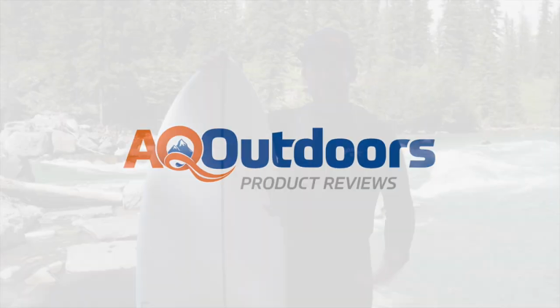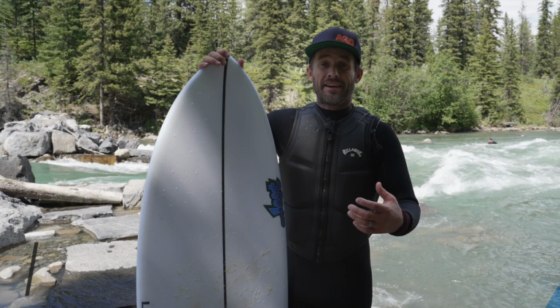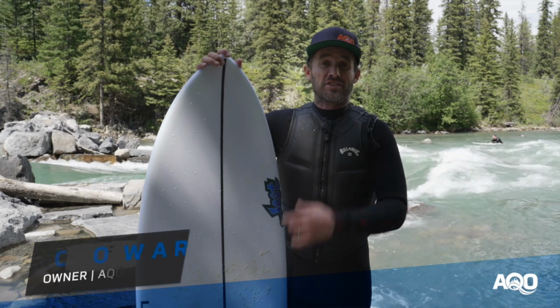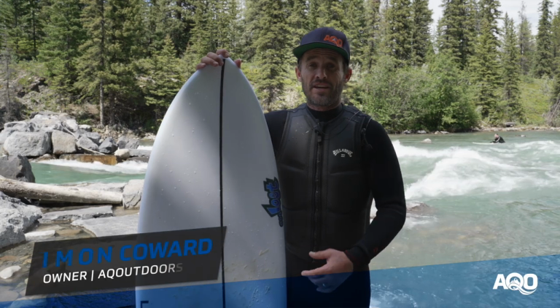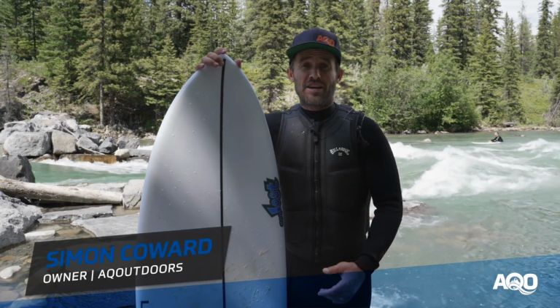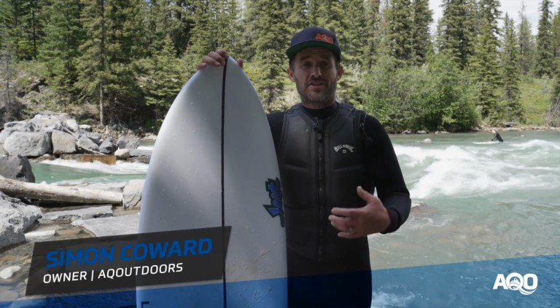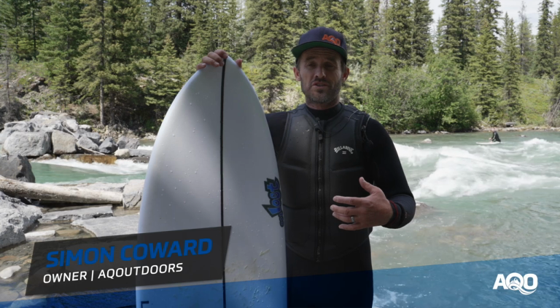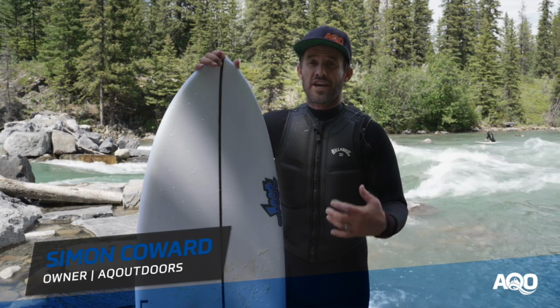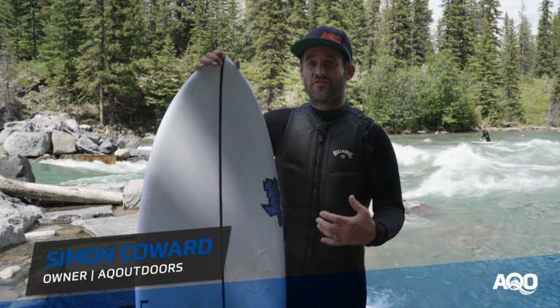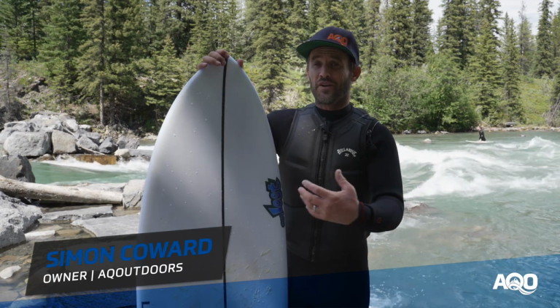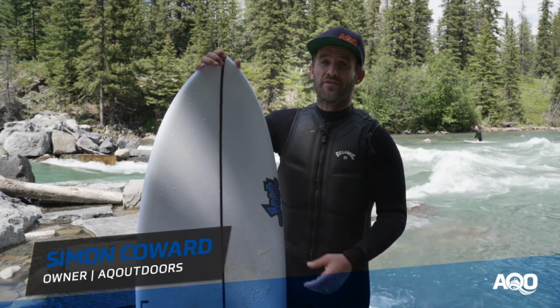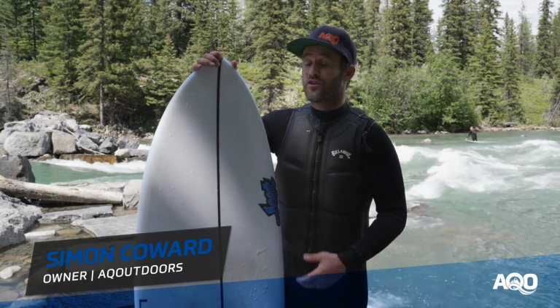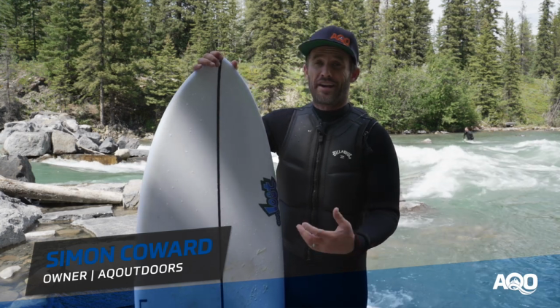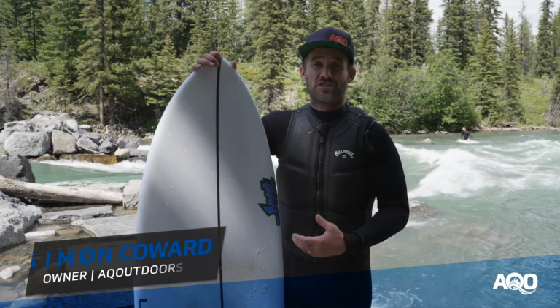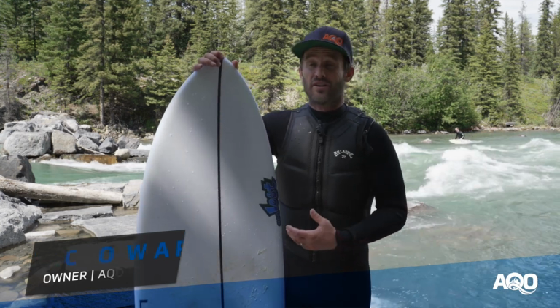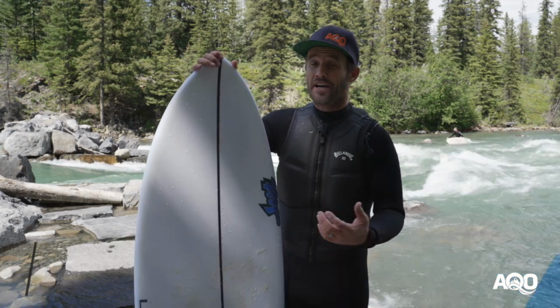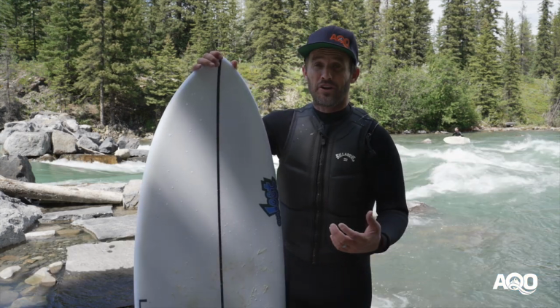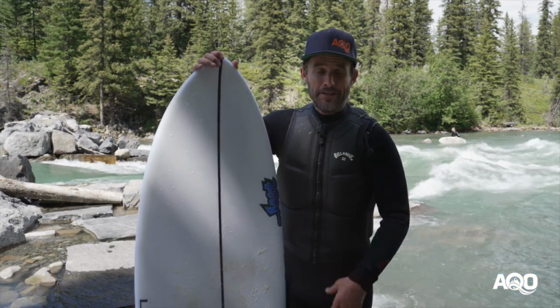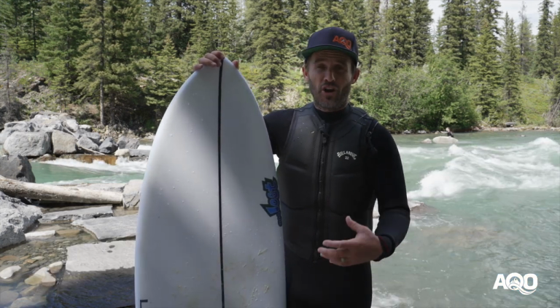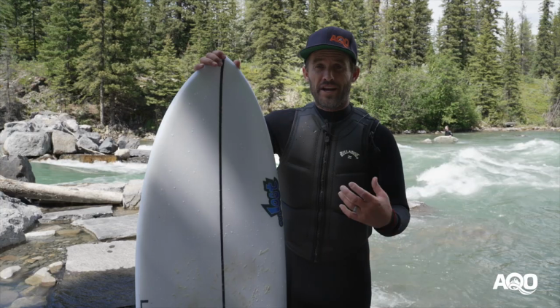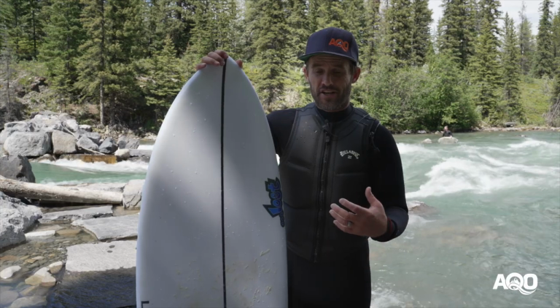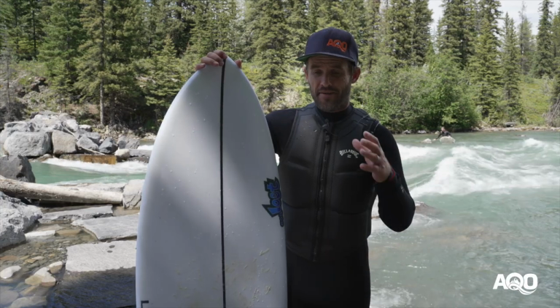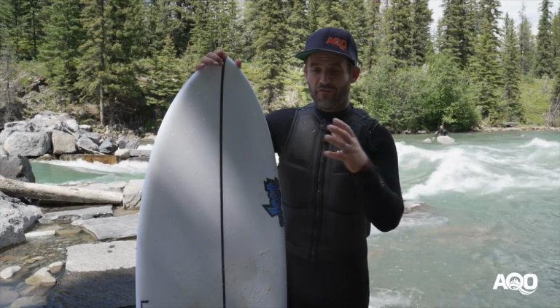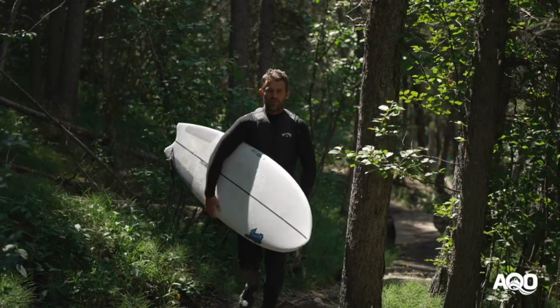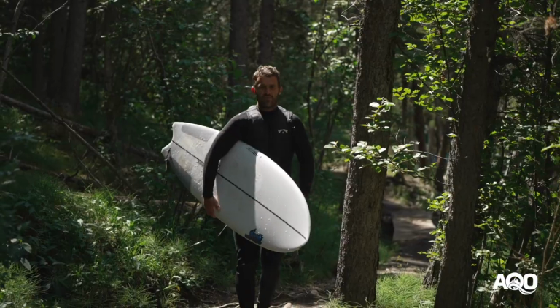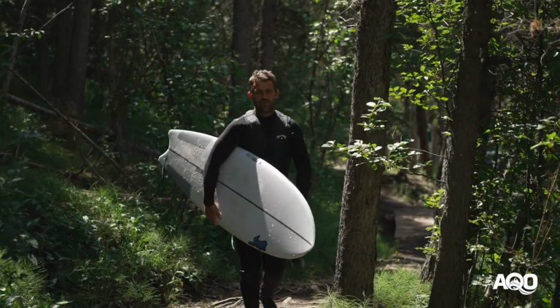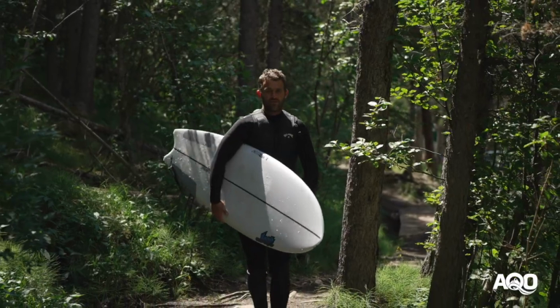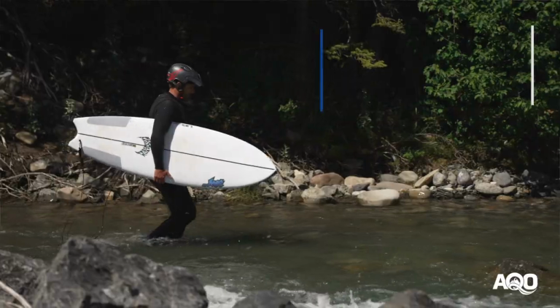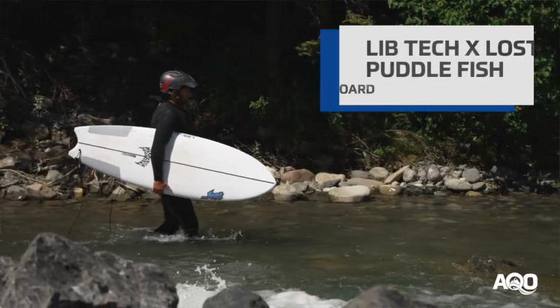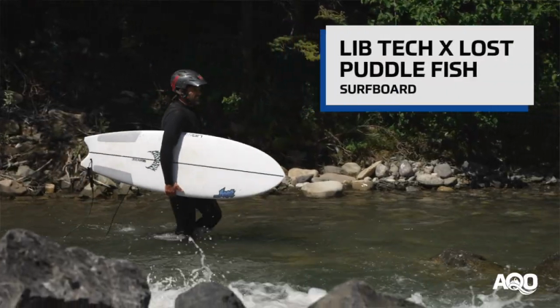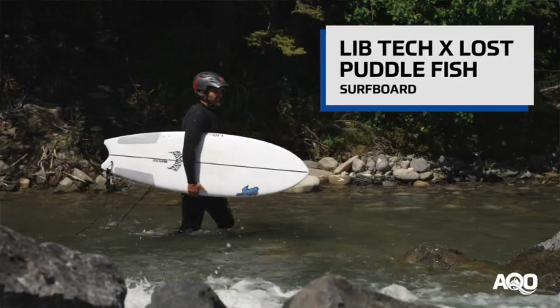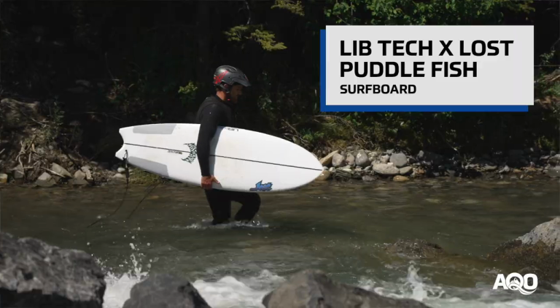Hey there, Simon here from AQ Outdoors, just checking in from the mountain wave on the beautiful Kananaskis River in sunny Alberta. Just got off a great session and my first time out on the Libtech Puddlefish.